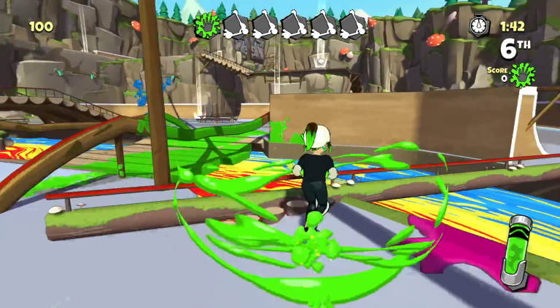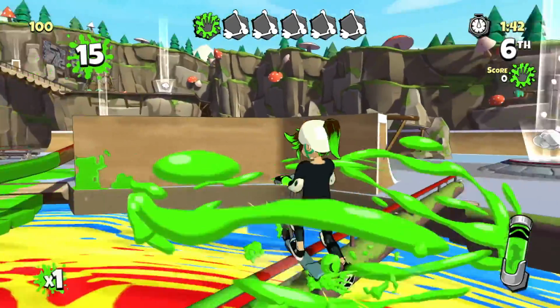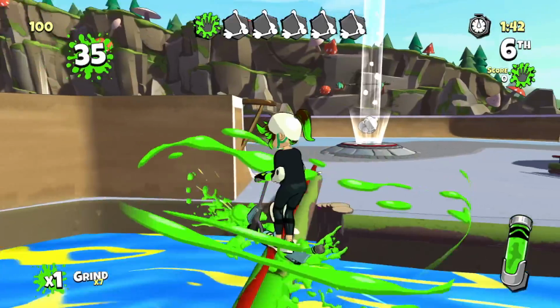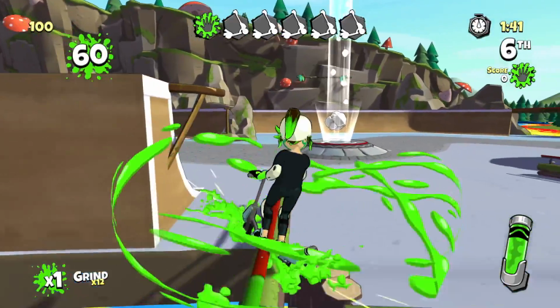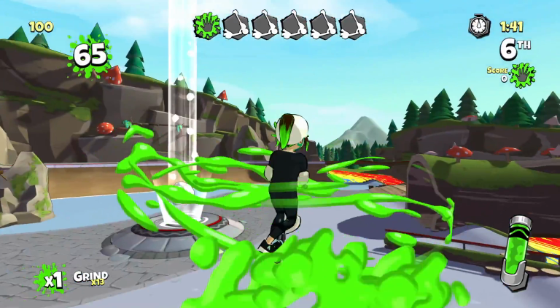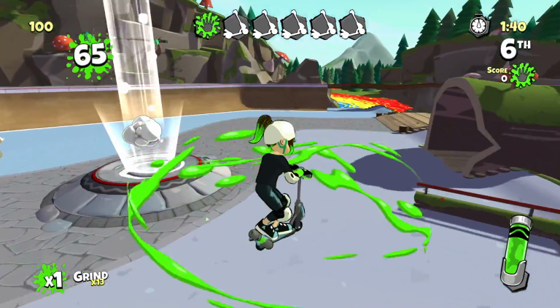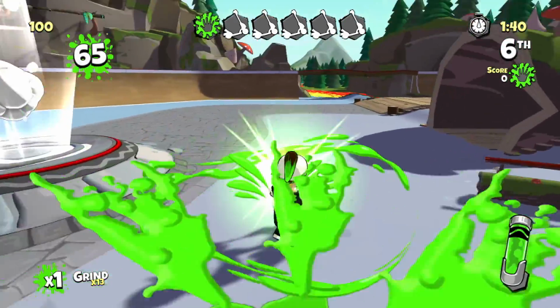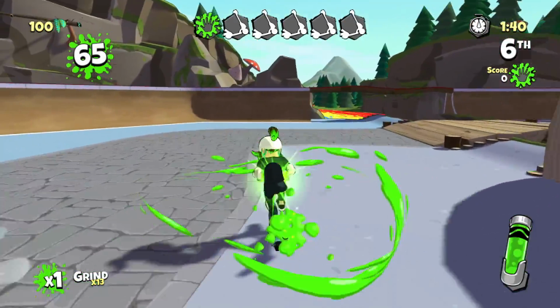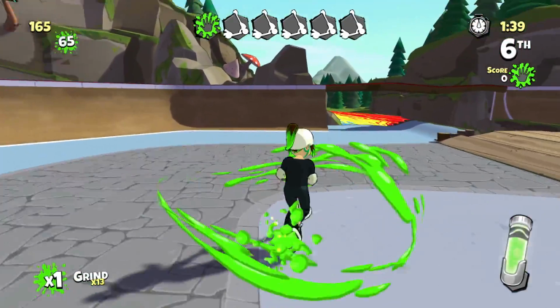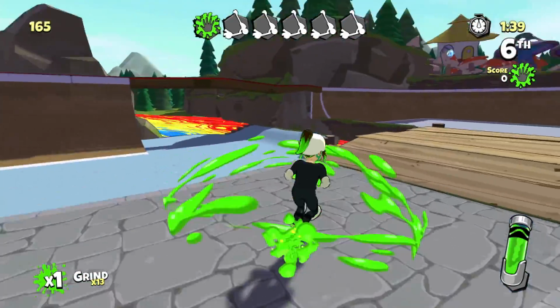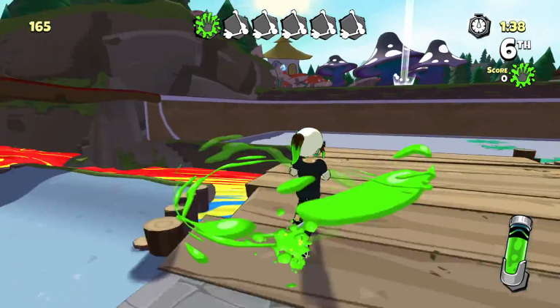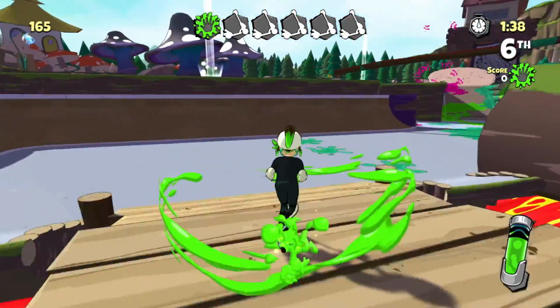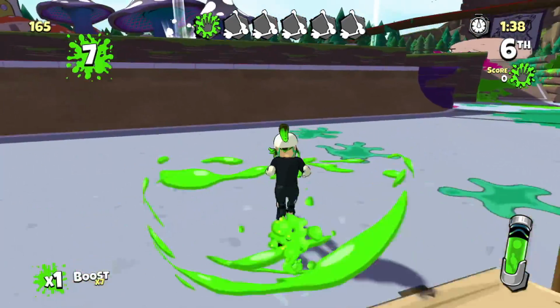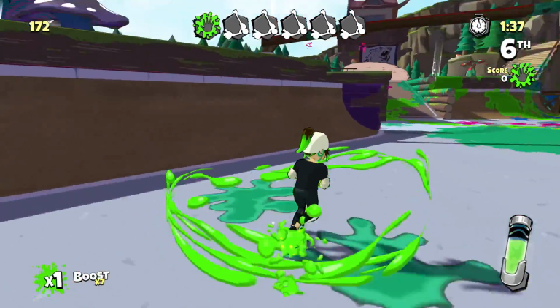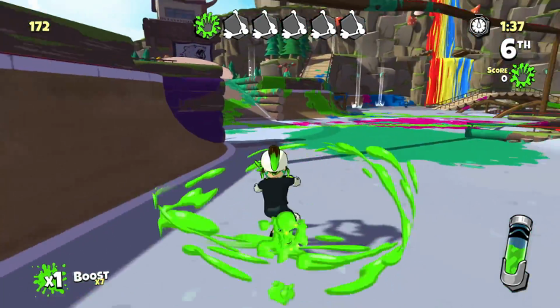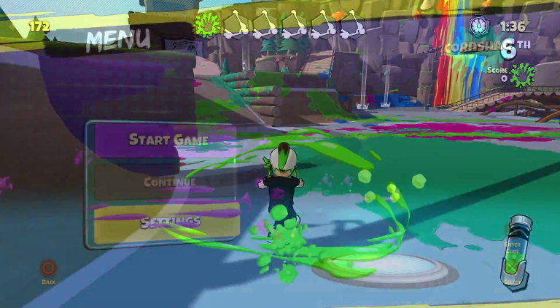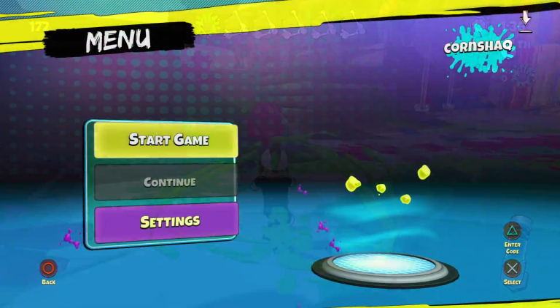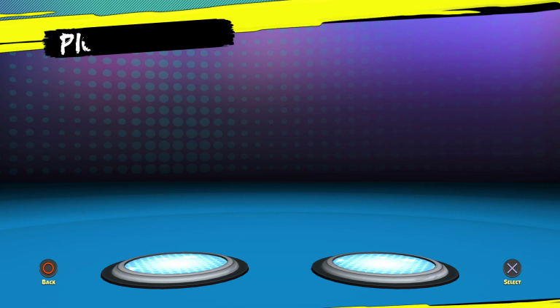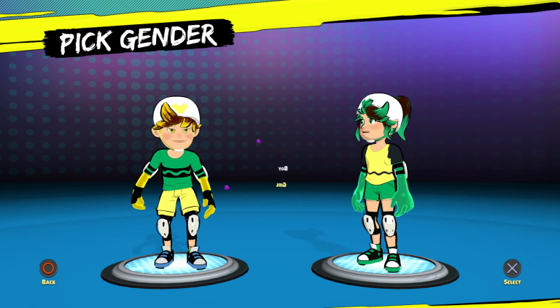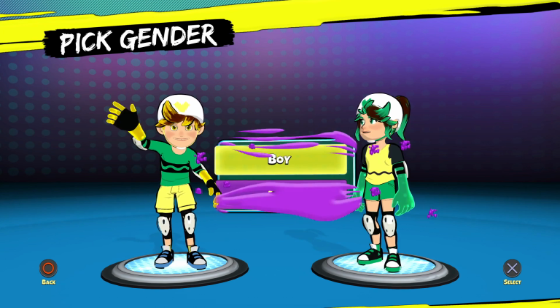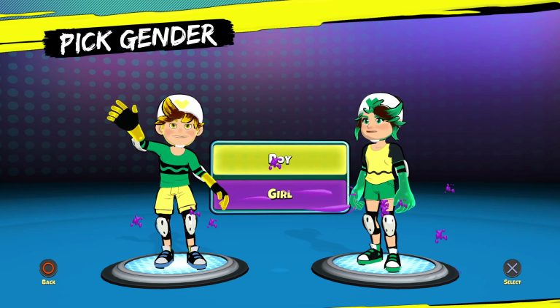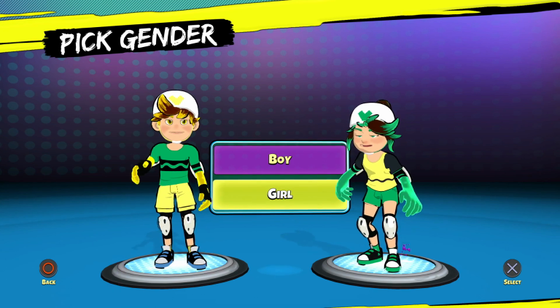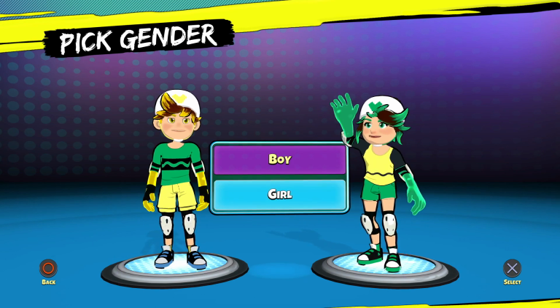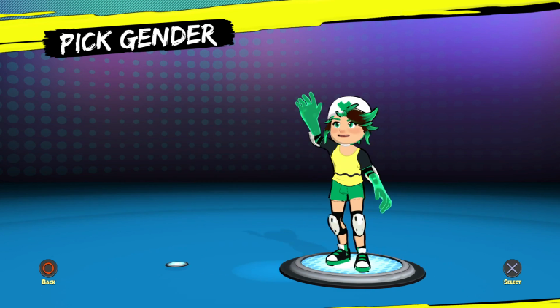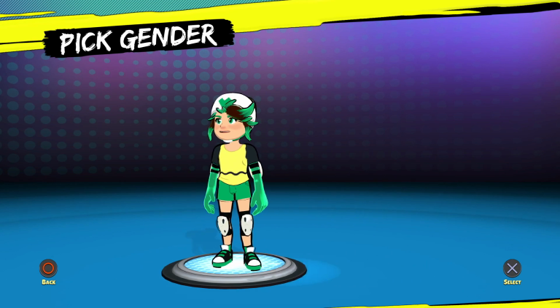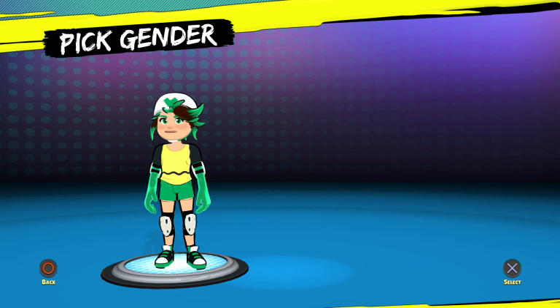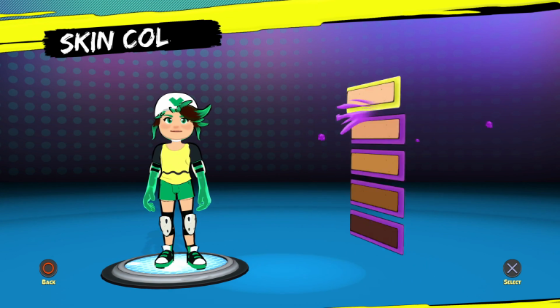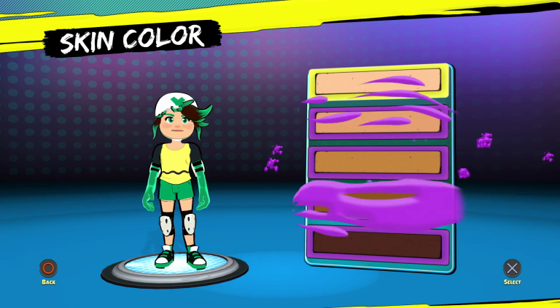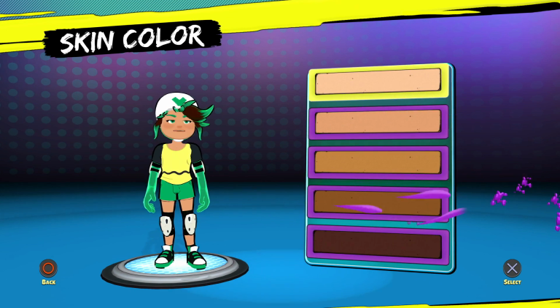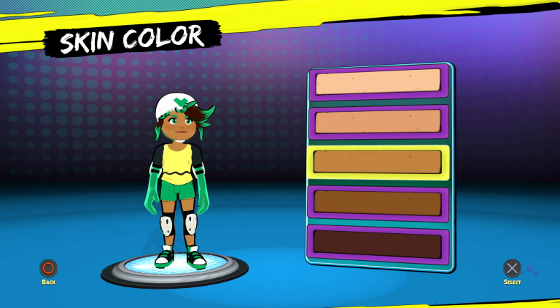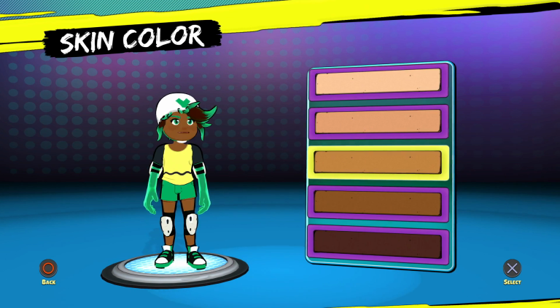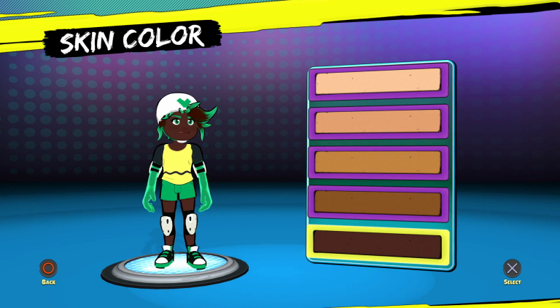Crayola Scoot features both single and local multiplayer, though there's no online, which I think would be a great addition to this title. In the single player, you start off by creating your scooter character and then jump into the world.